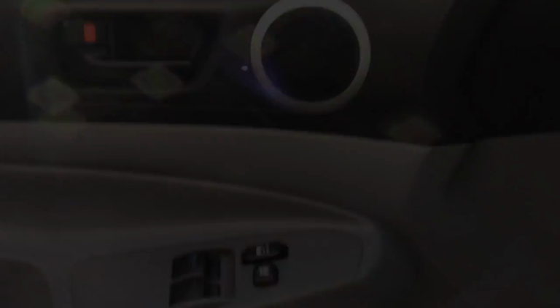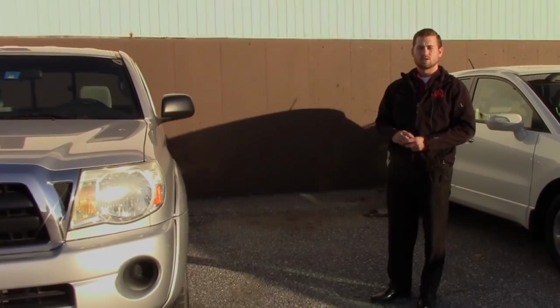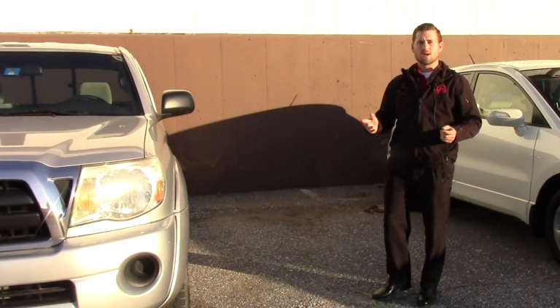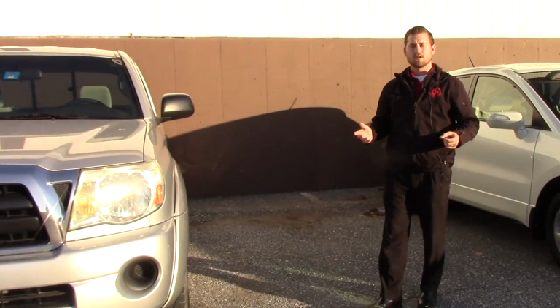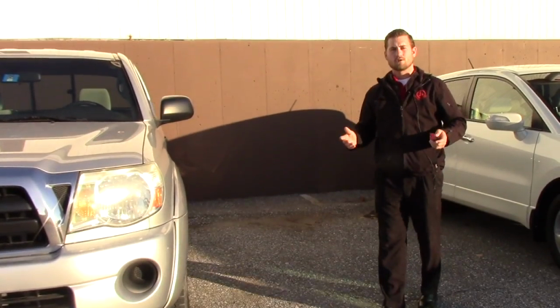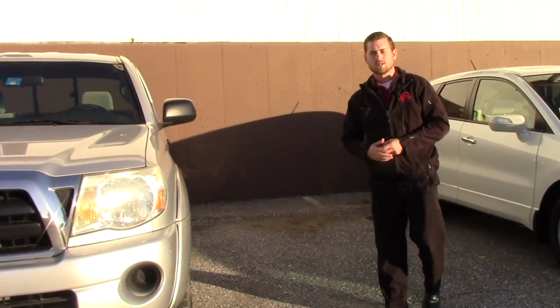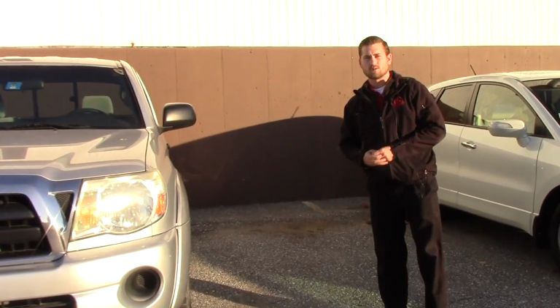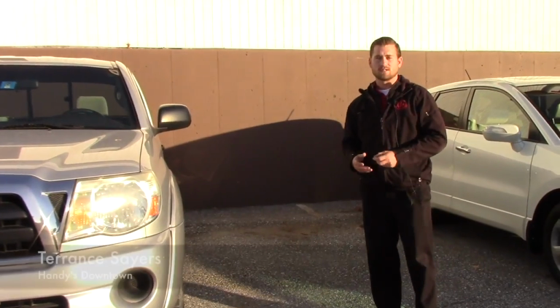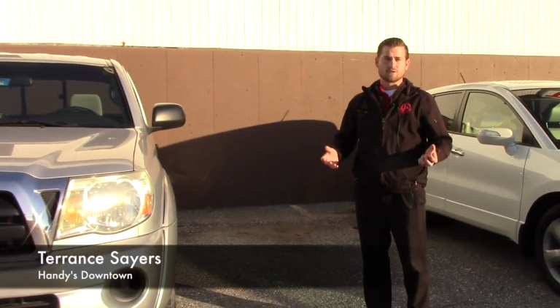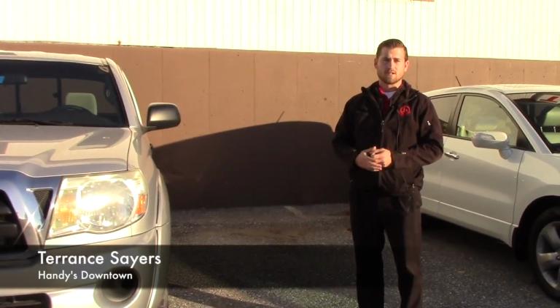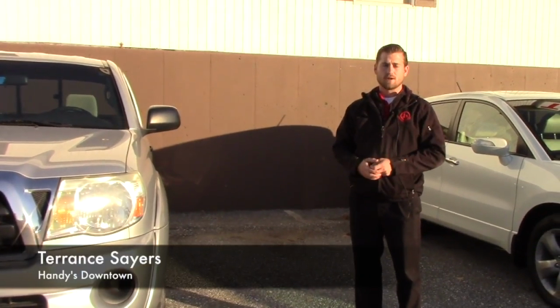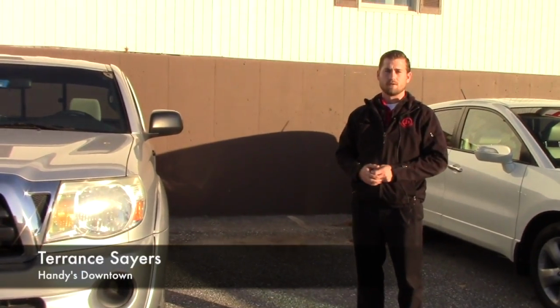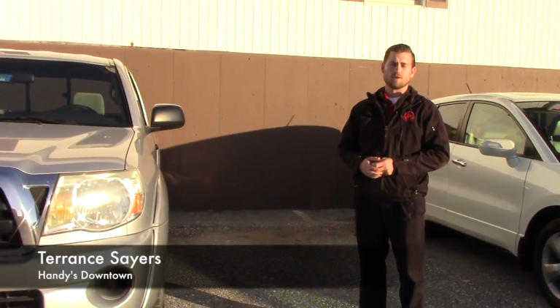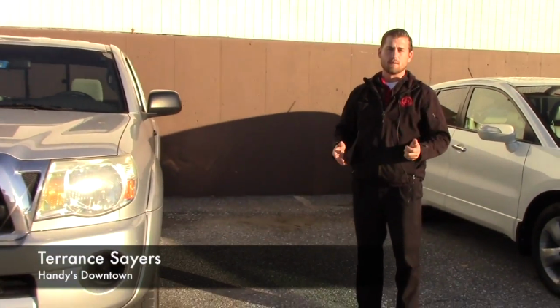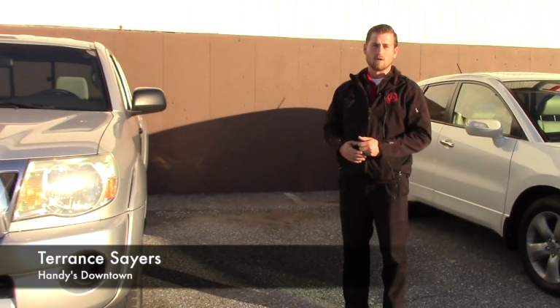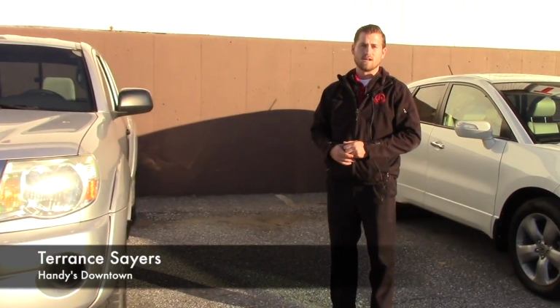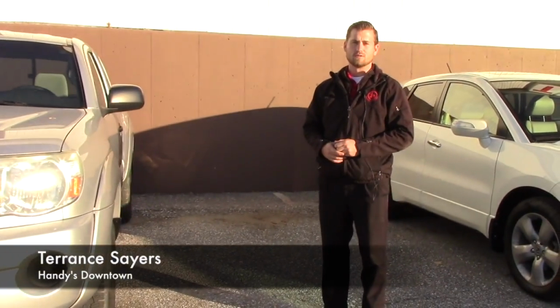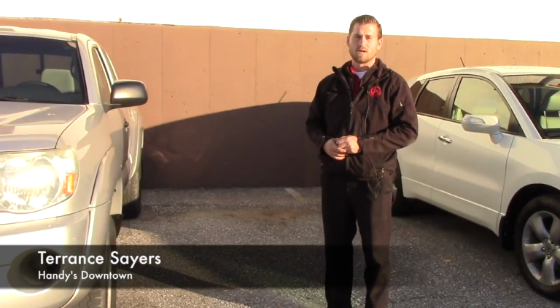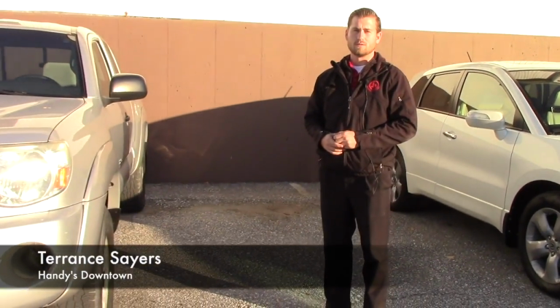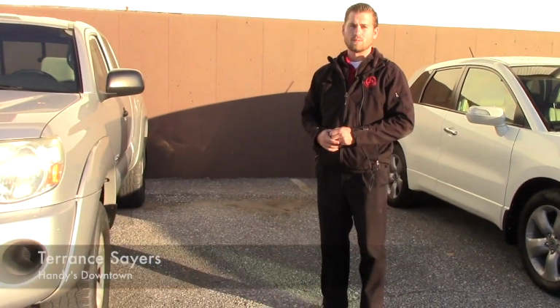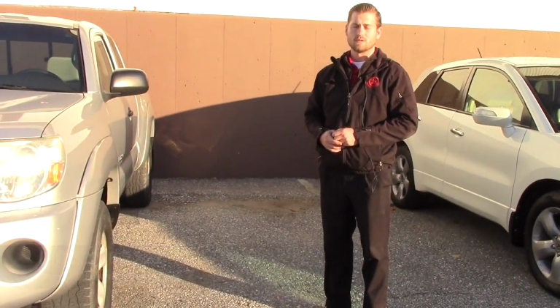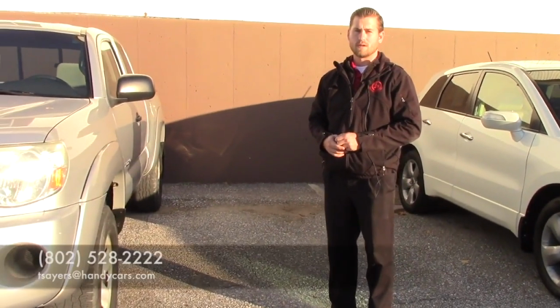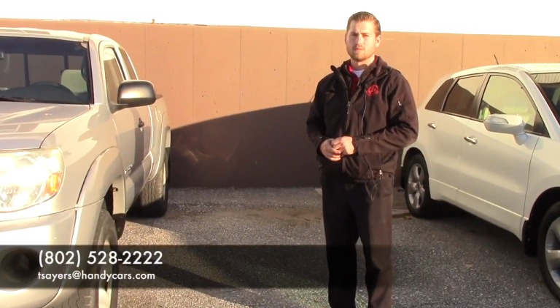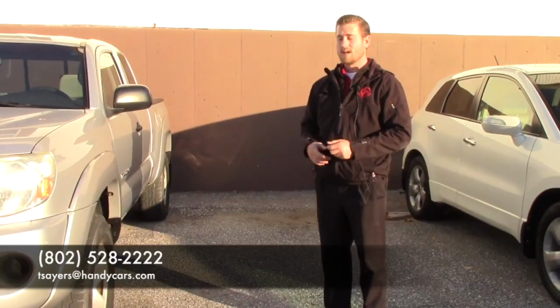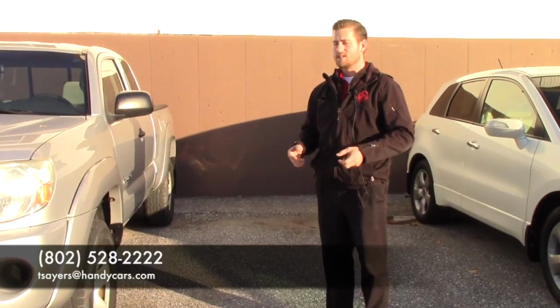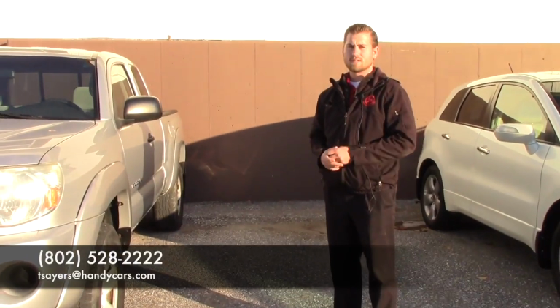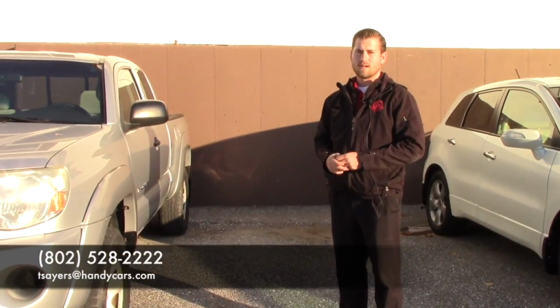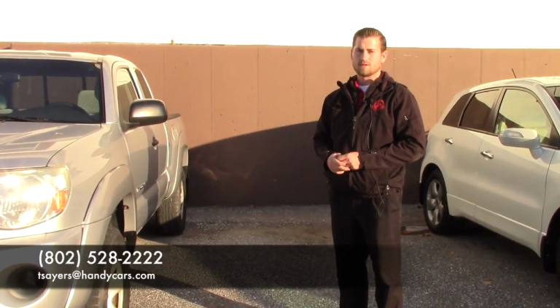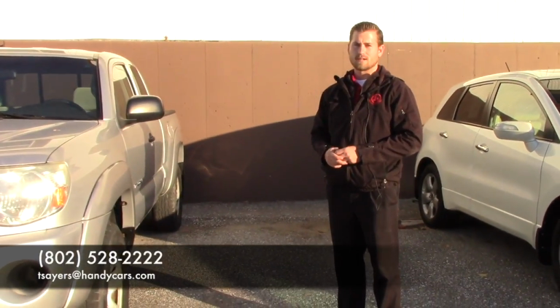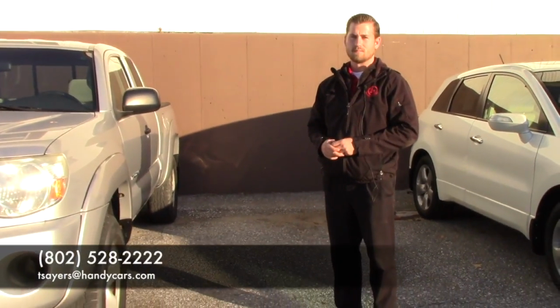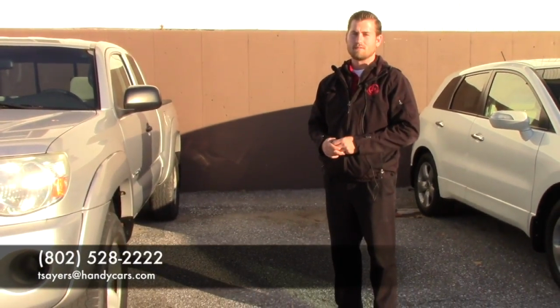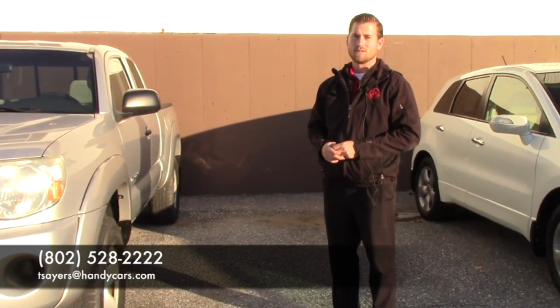So if you have any further questions or would like to schedule a test drive, feel free to give me a call at 802-528-2222 or at T-Series at HandyCars.com. Thank you very much.